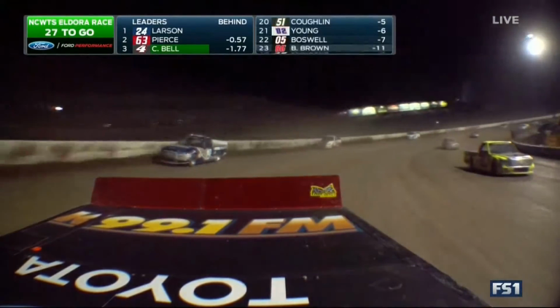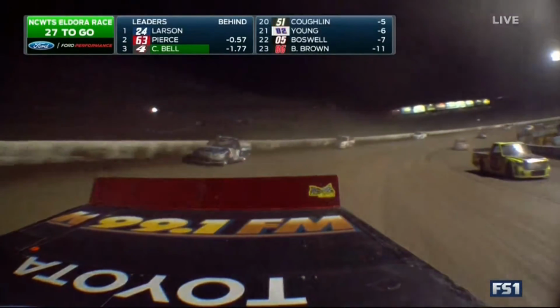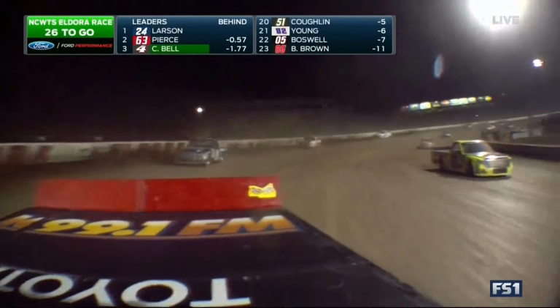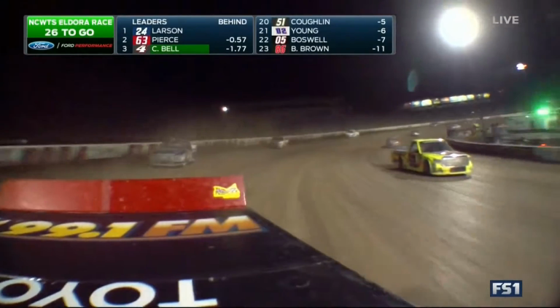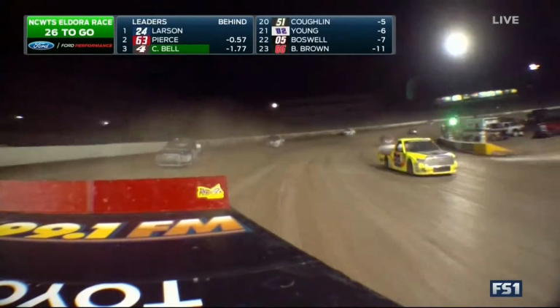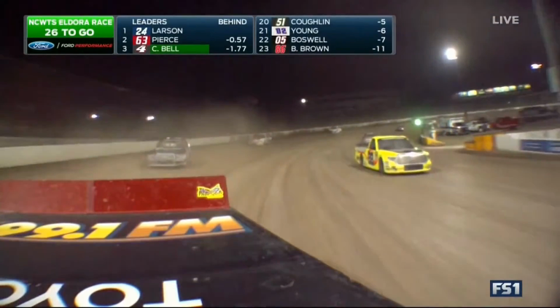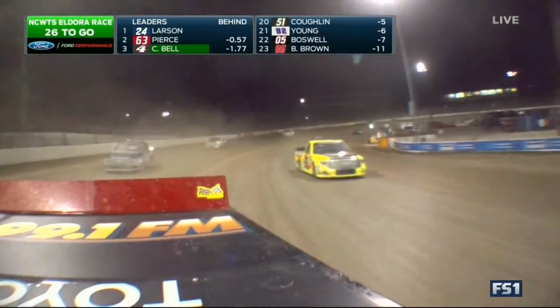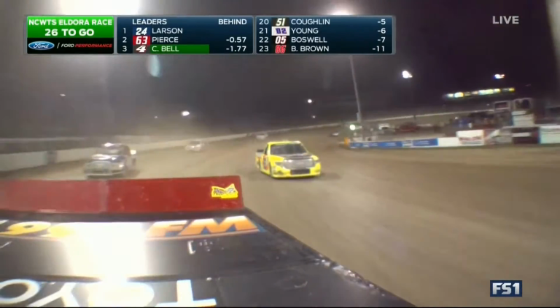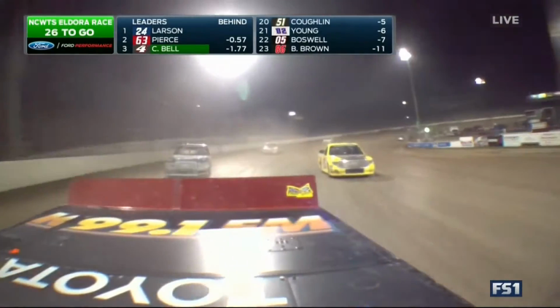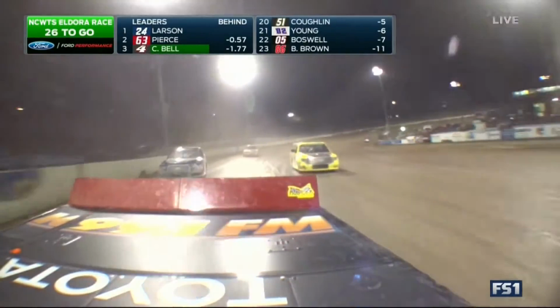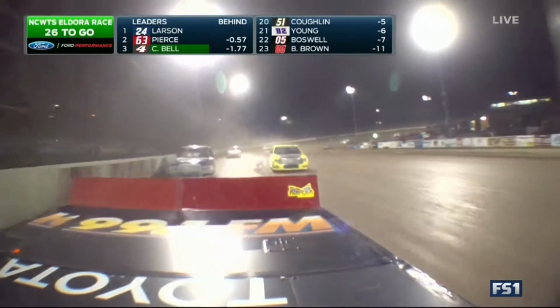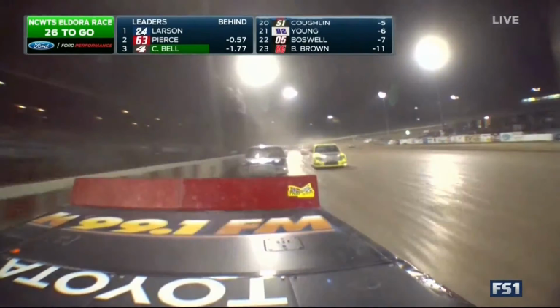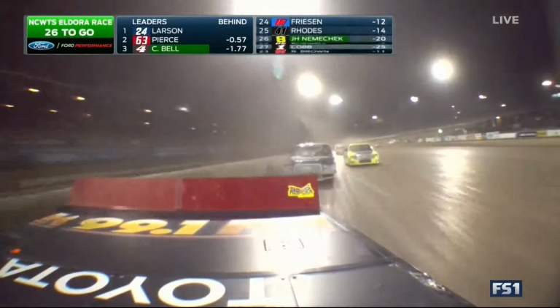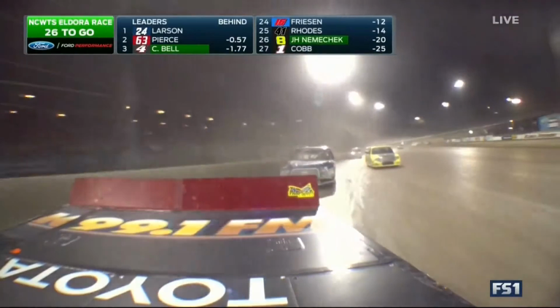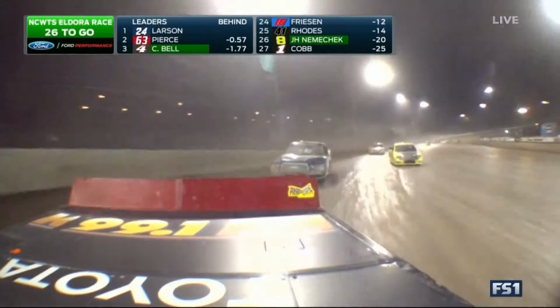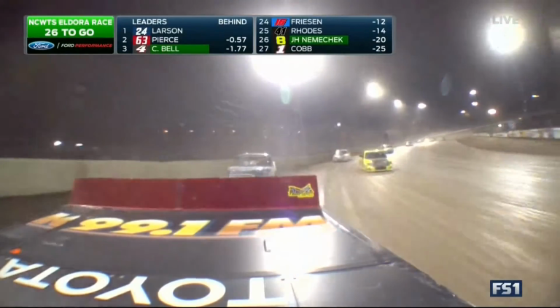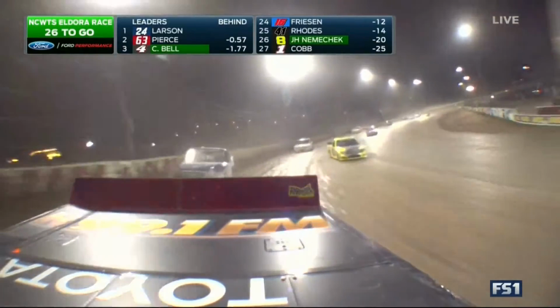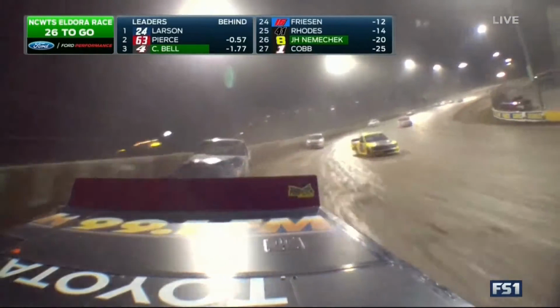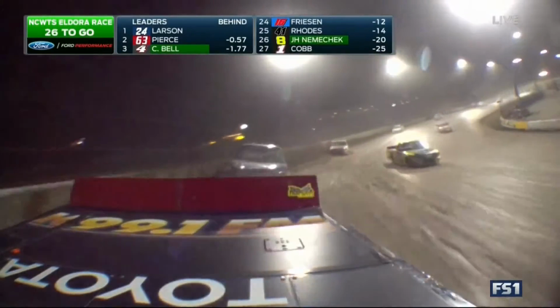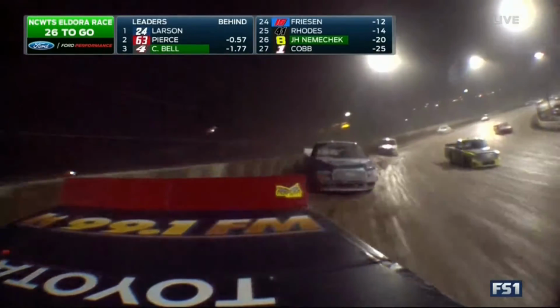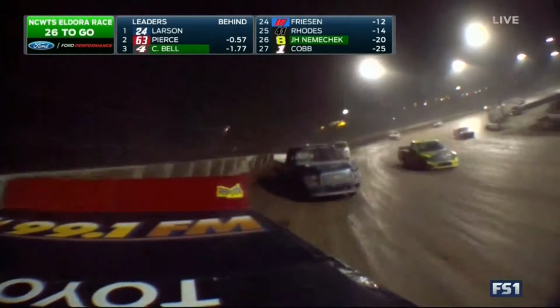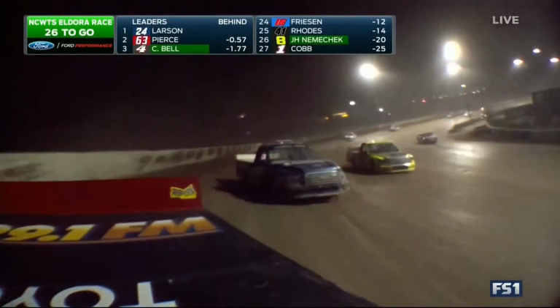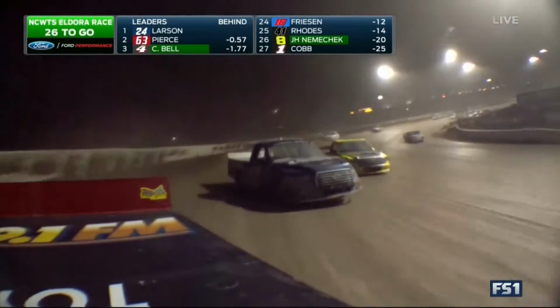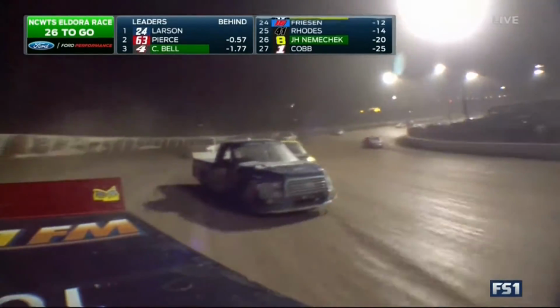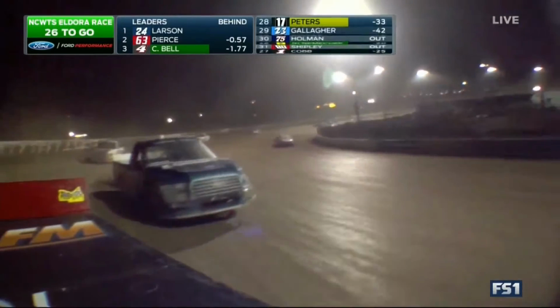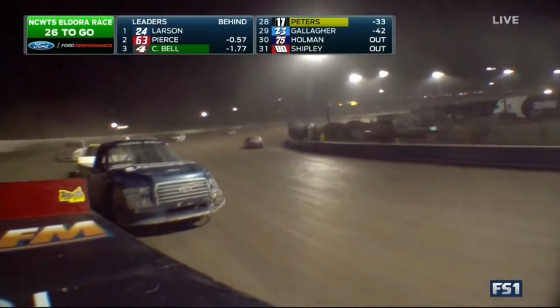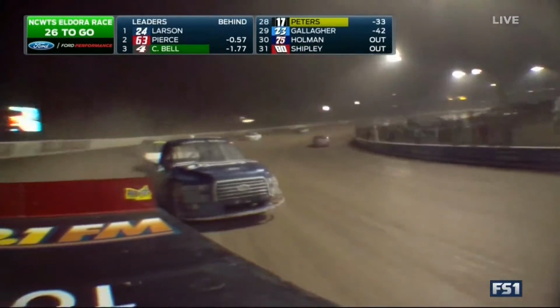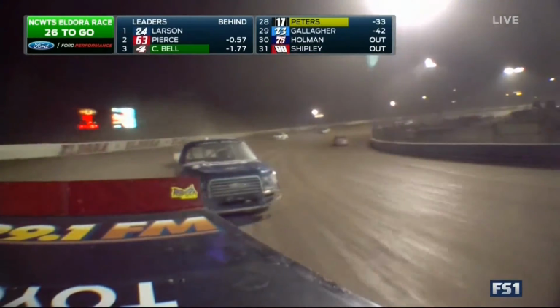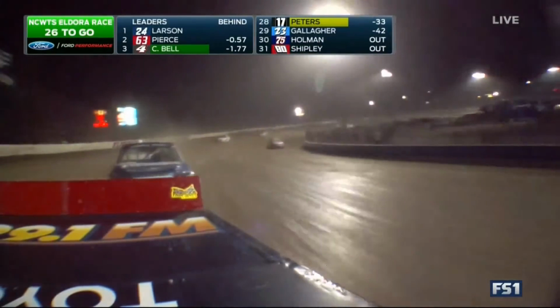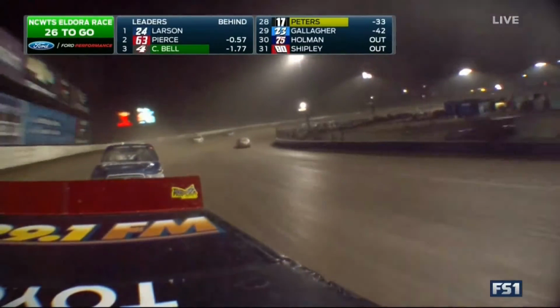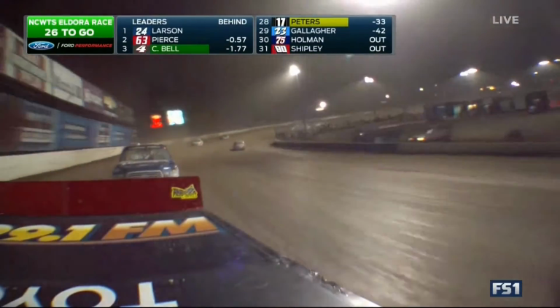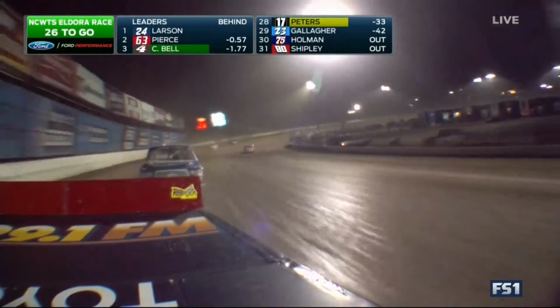He made his way all the way up inside the top five but kind of stalled out here late in the going, racing alongside Daniel Hemrick there — that's the battle for the eighth spot. Looks like Hemrick might get that eighth spot. Look at how he used the wall to turn that truck, bounced right off the outside wall.